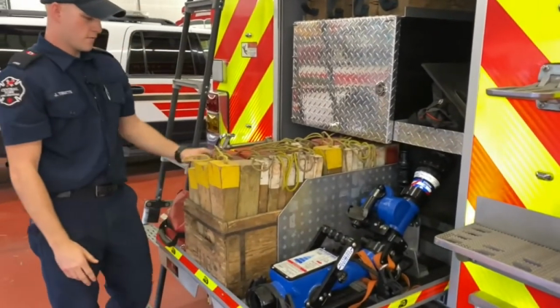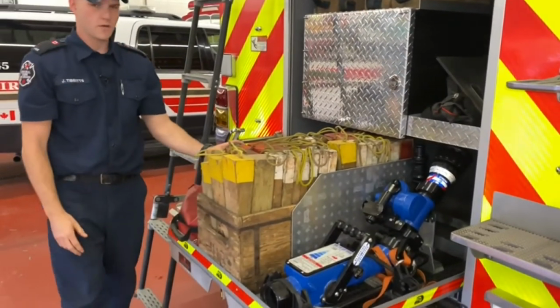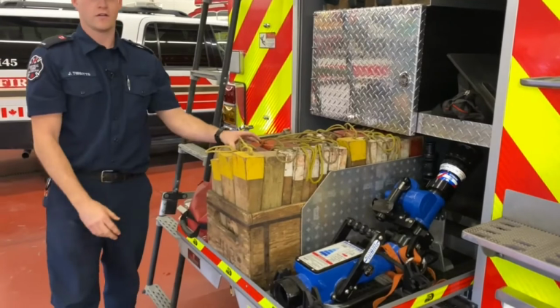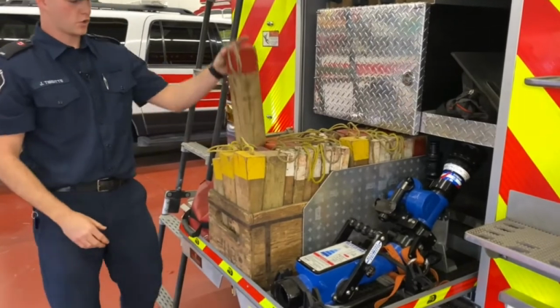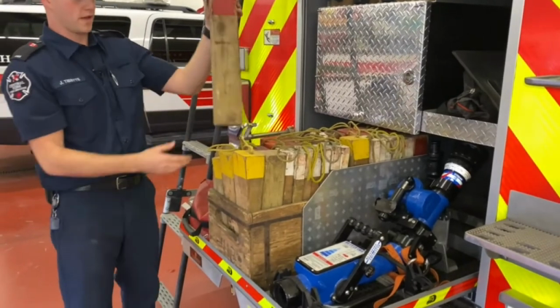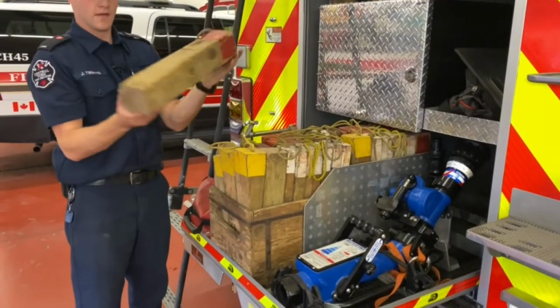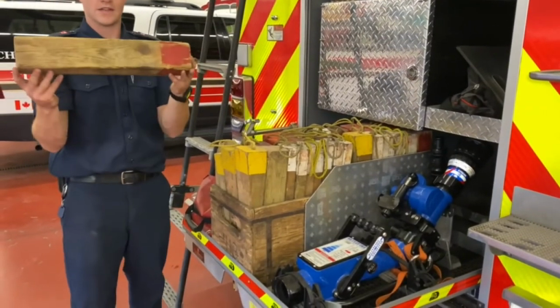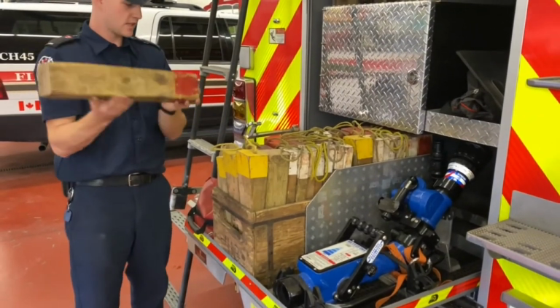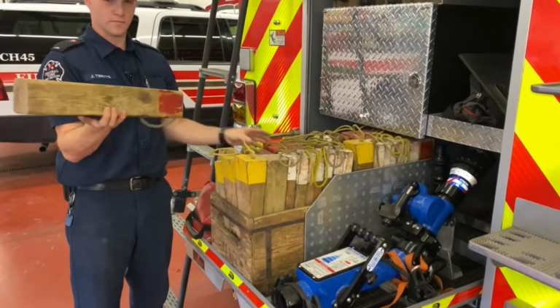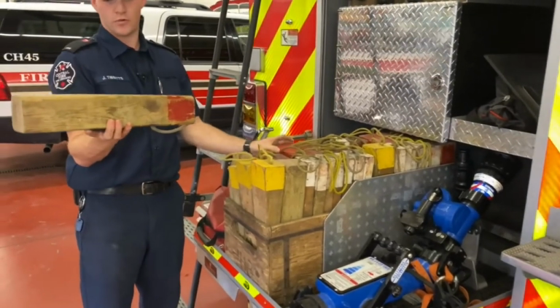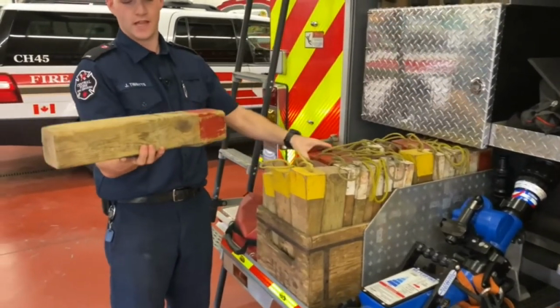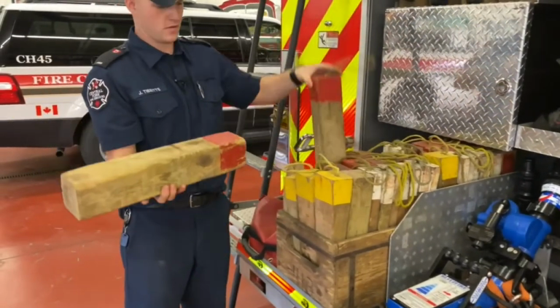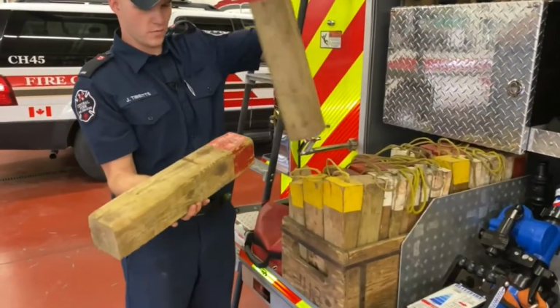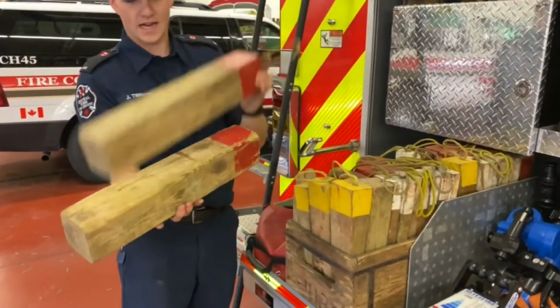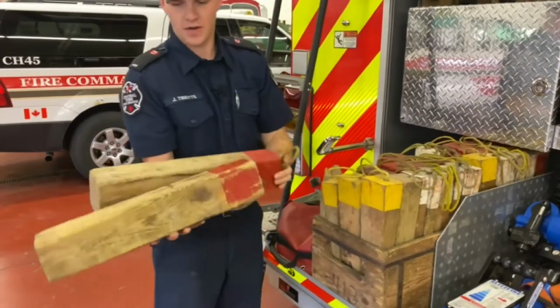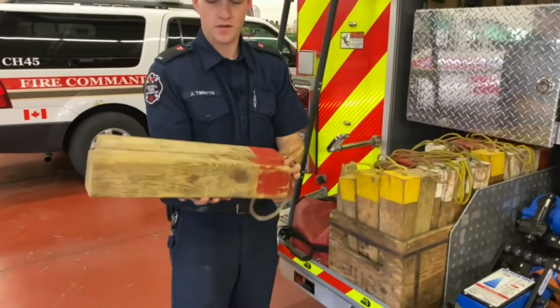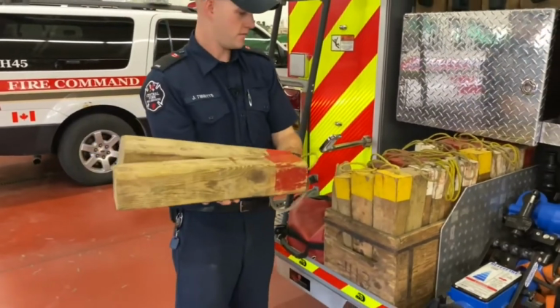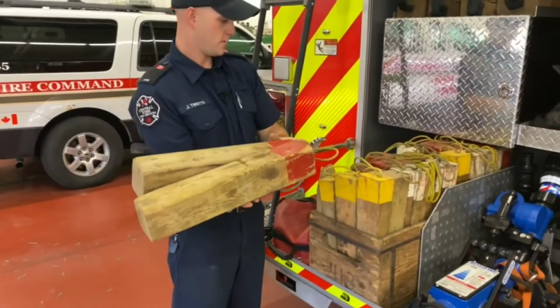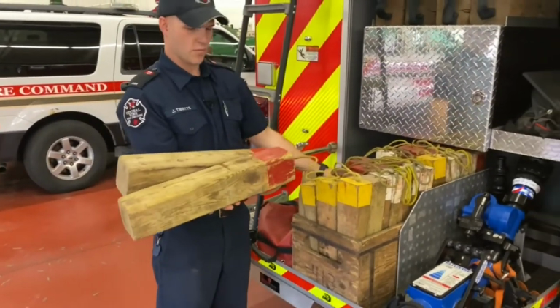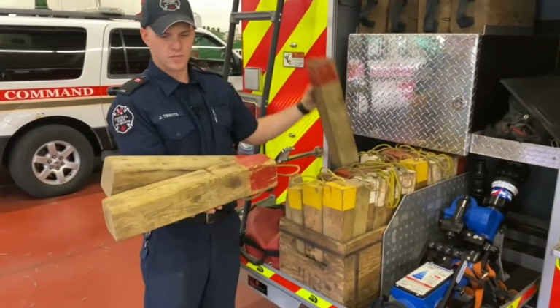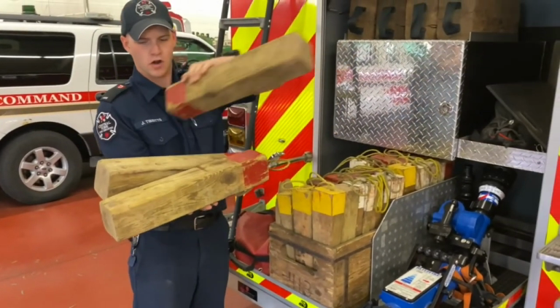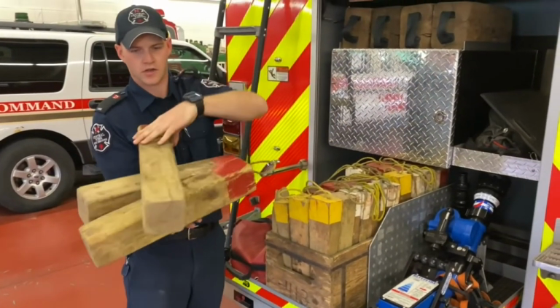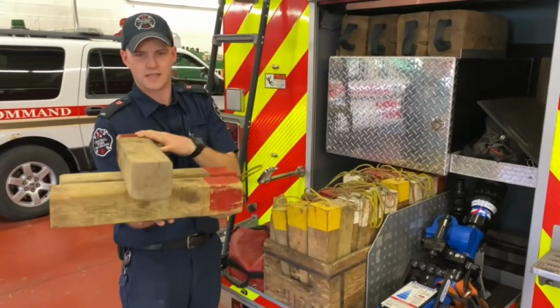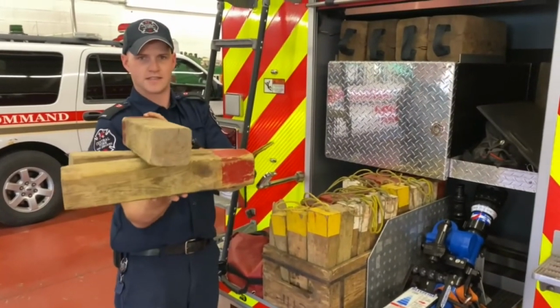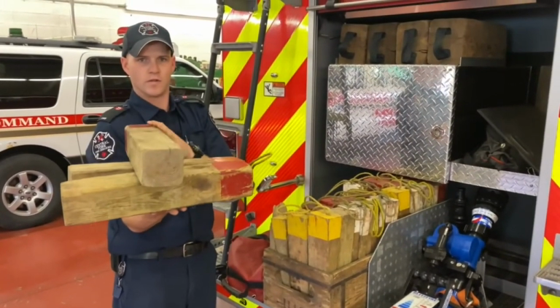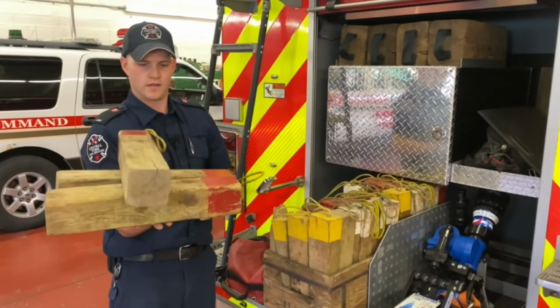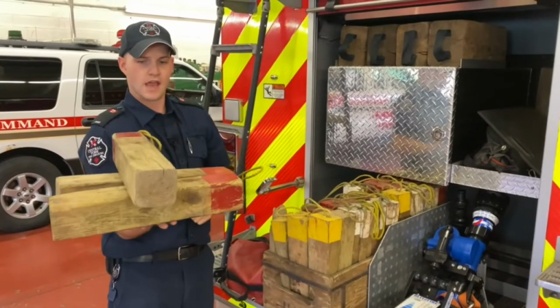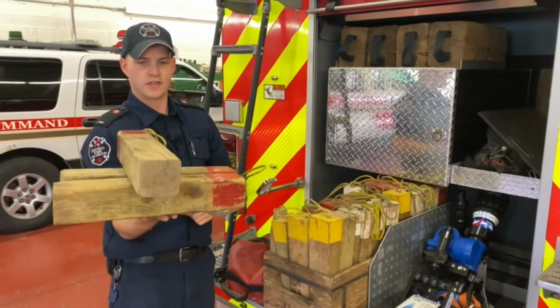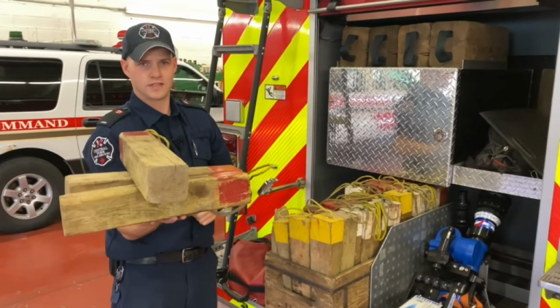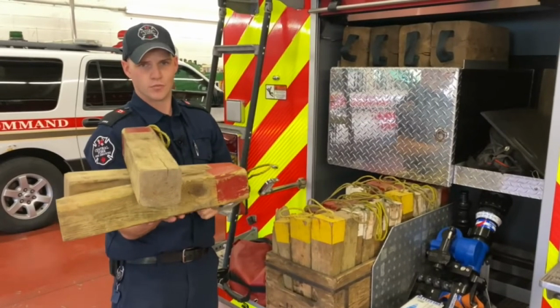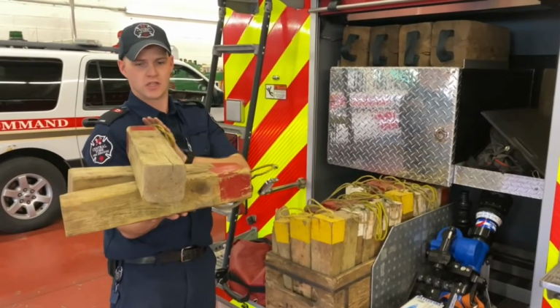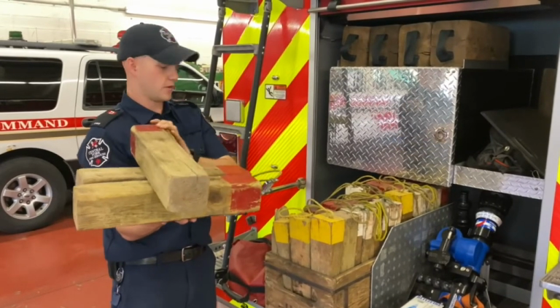Right here we call our cribbing and it's just like little bricks of Lego. We stack them up on each other so we can put them under a car so the car stays nice and stable. And just like your toys, they're pretty much Lego for us.